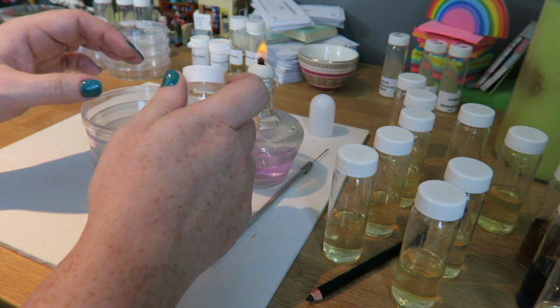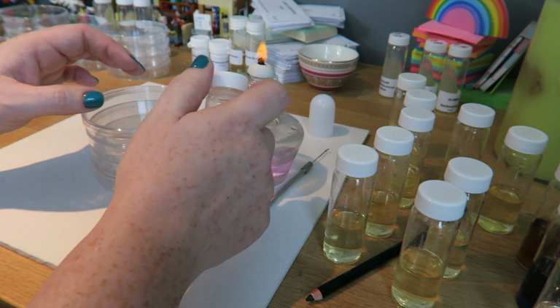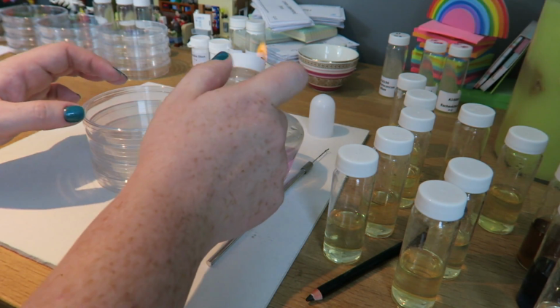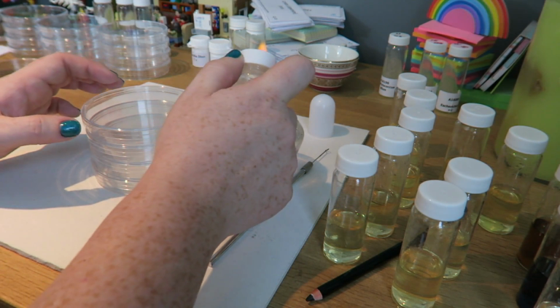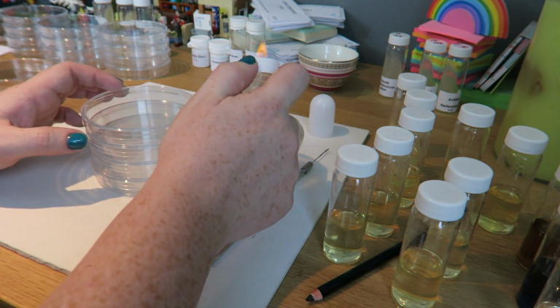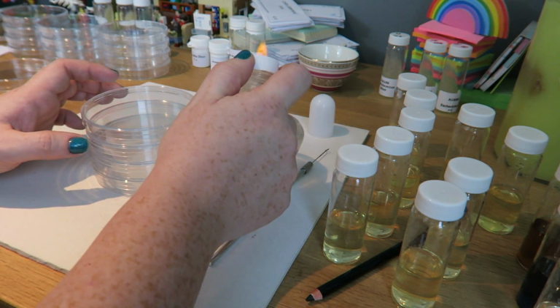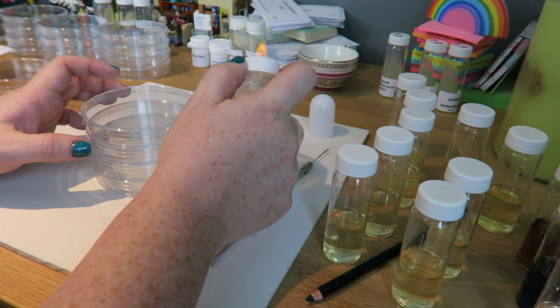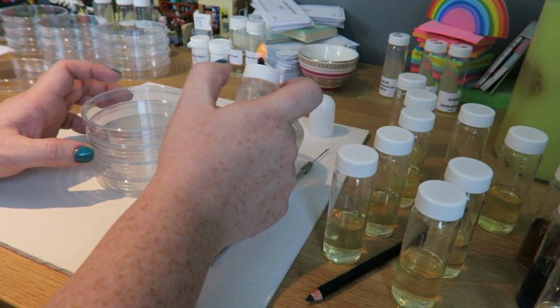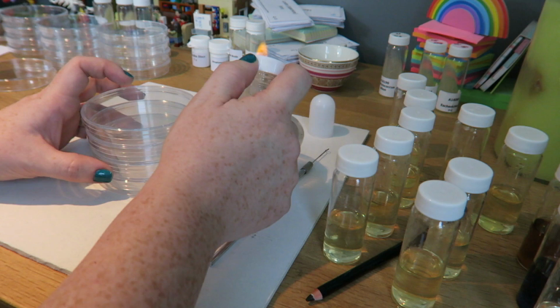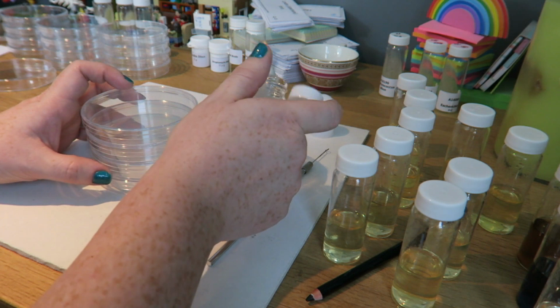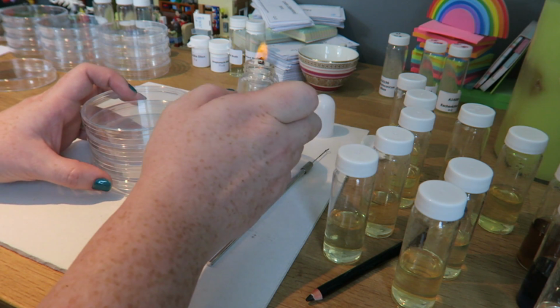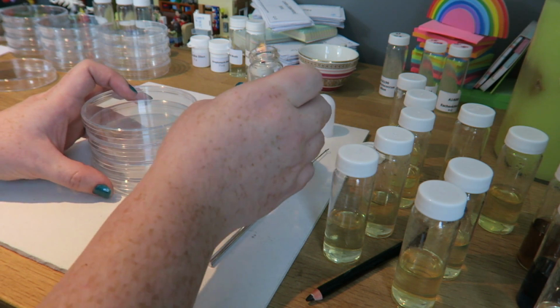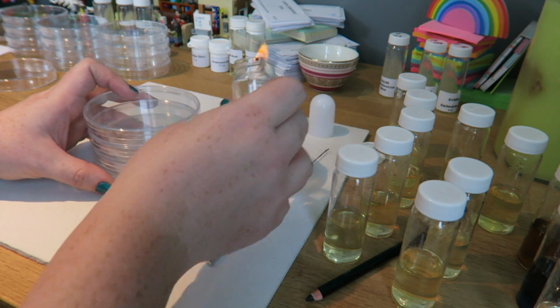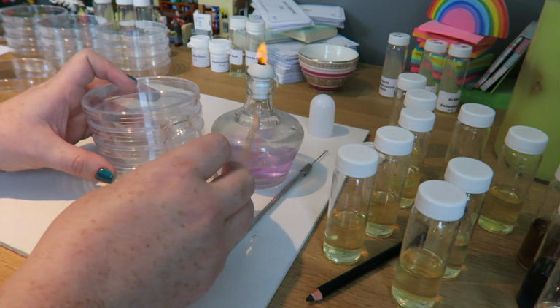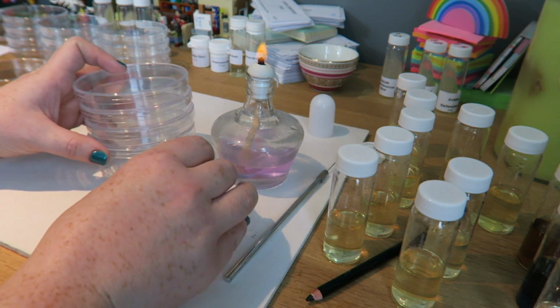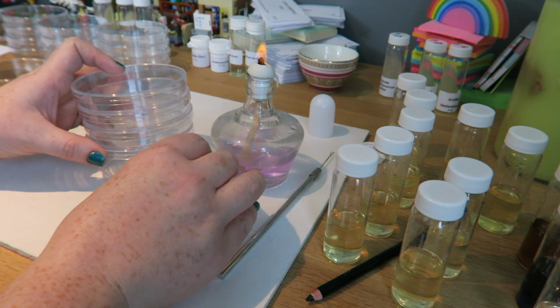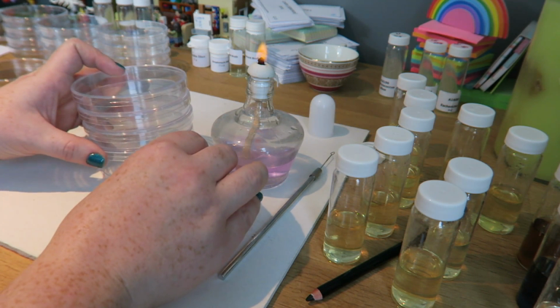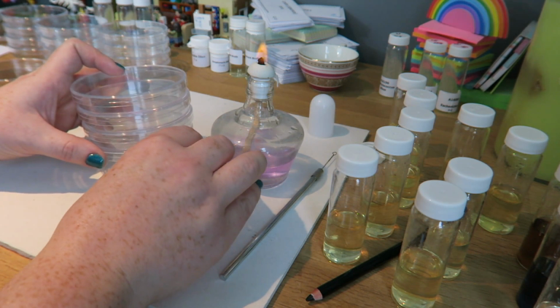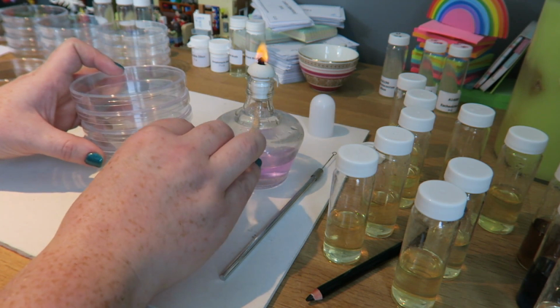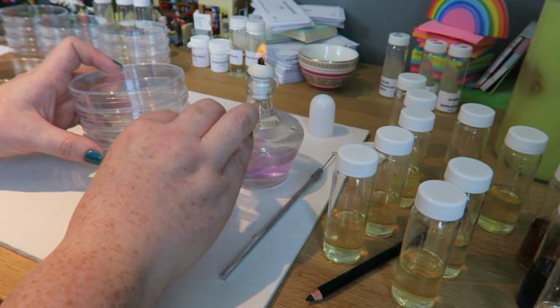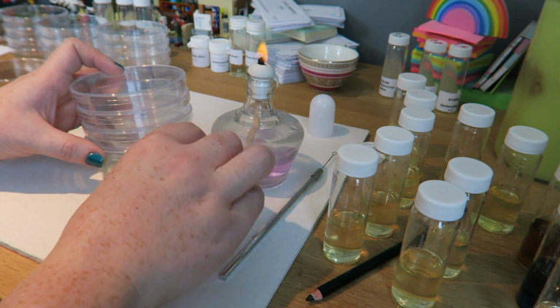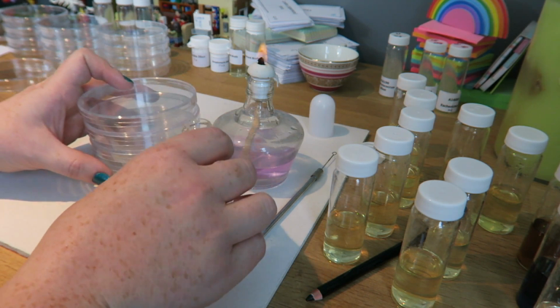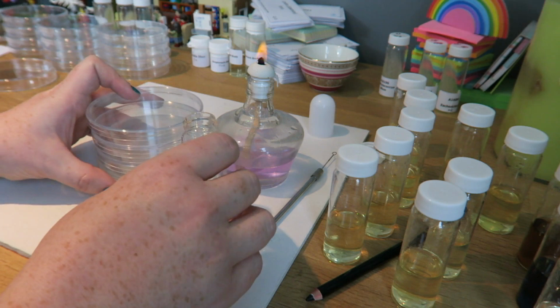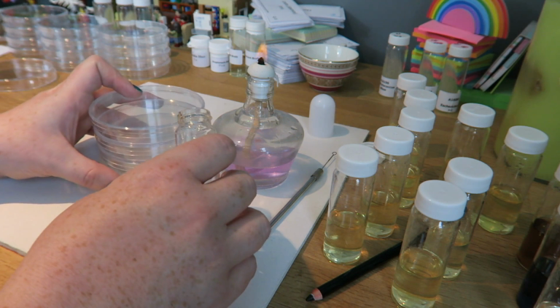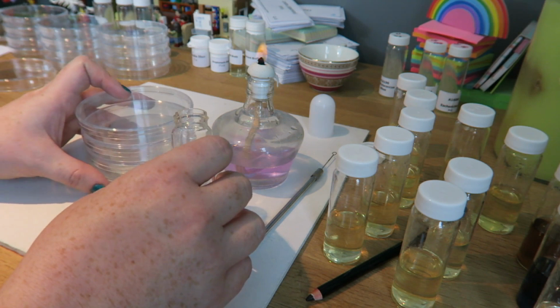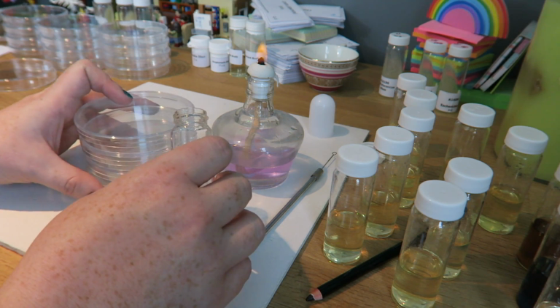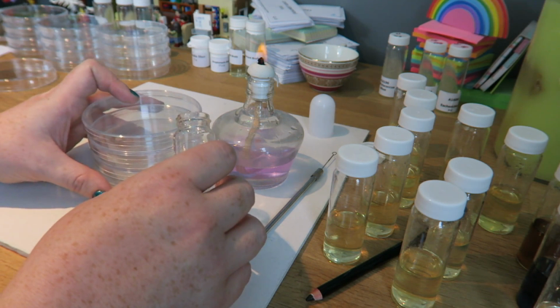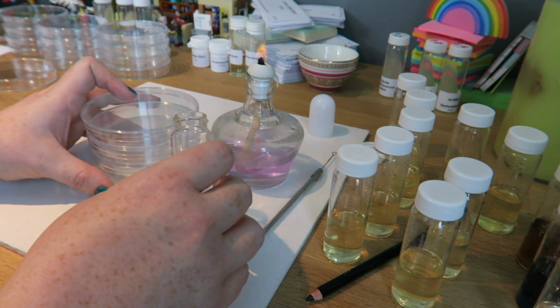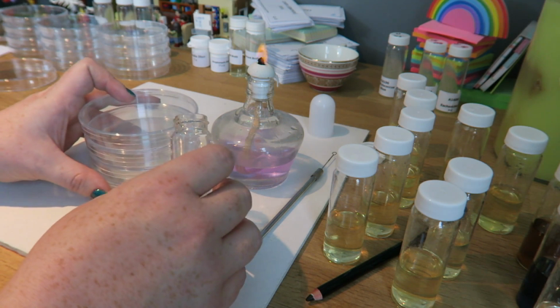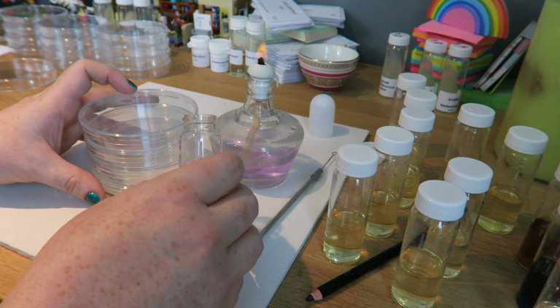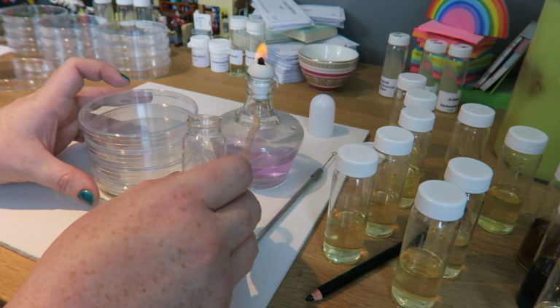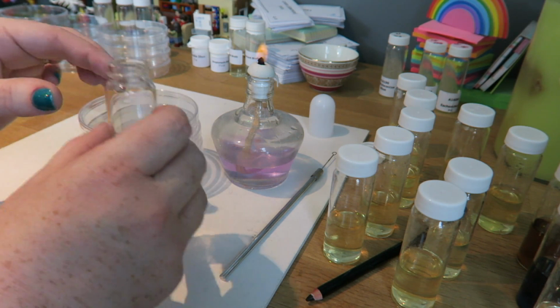What you need to do is take the lid off with your right hand, discard it, flame it, and pour. Perhaps giving it a little bit of a swirl to make sure it goes everywhere.